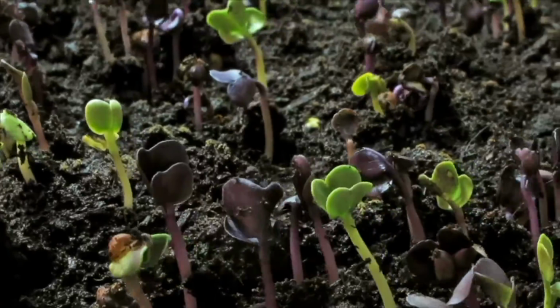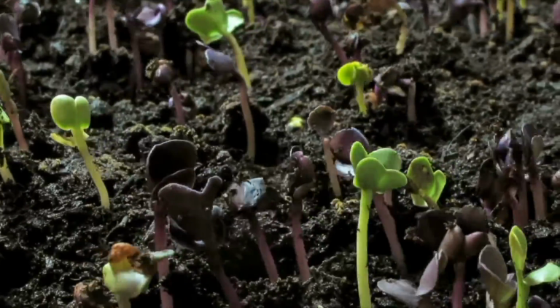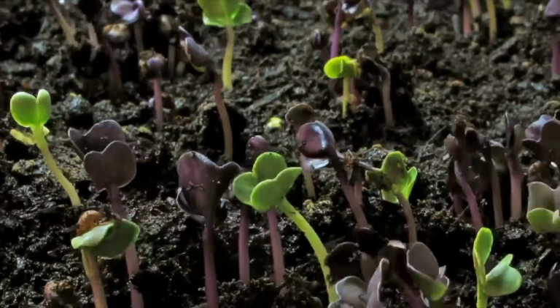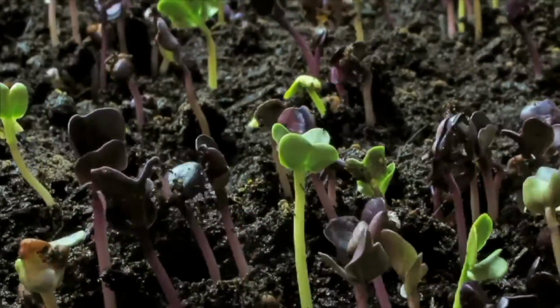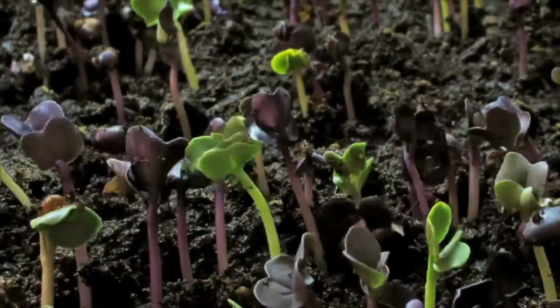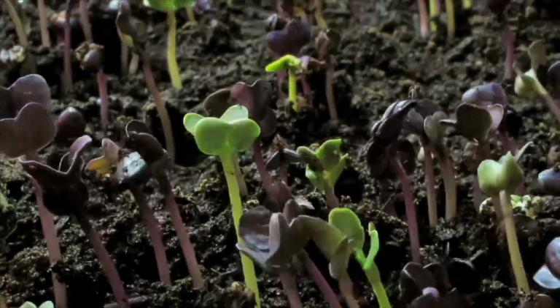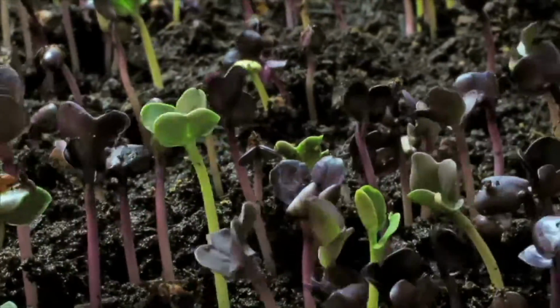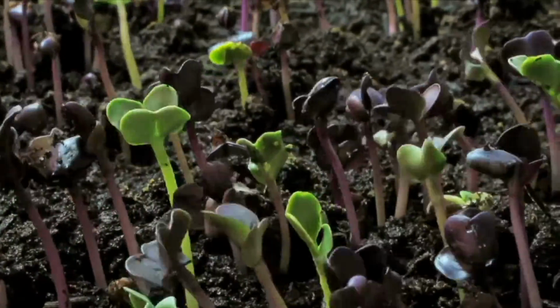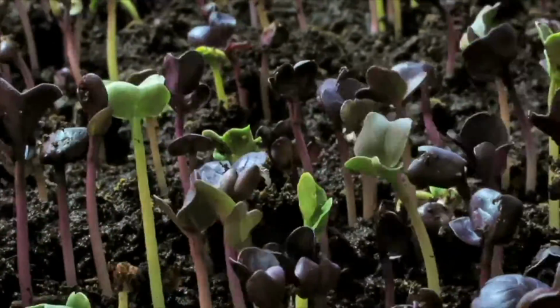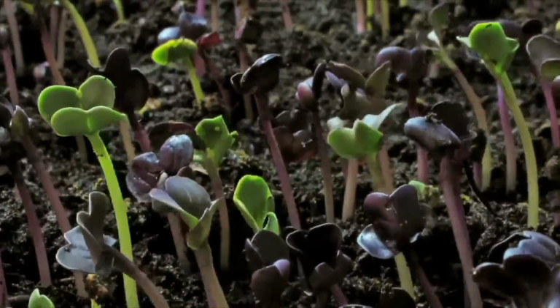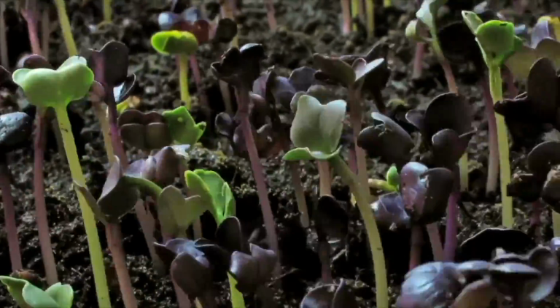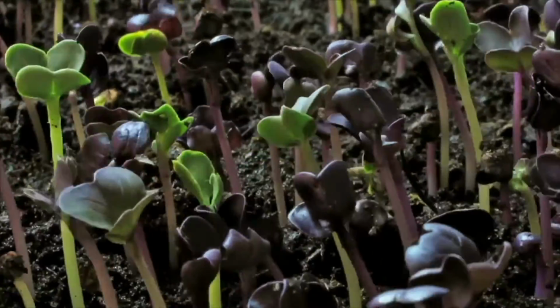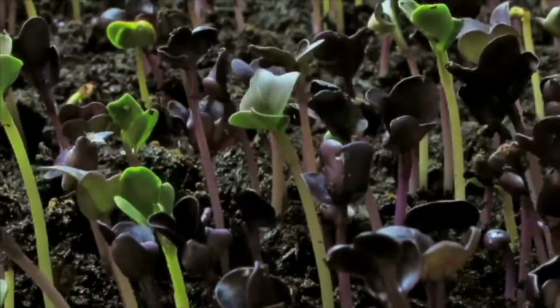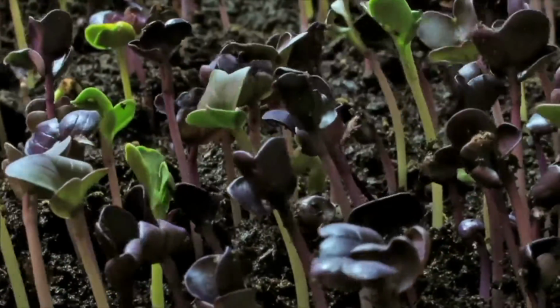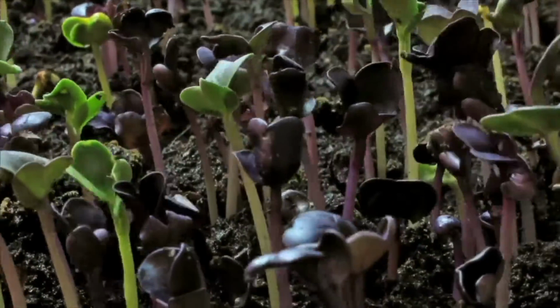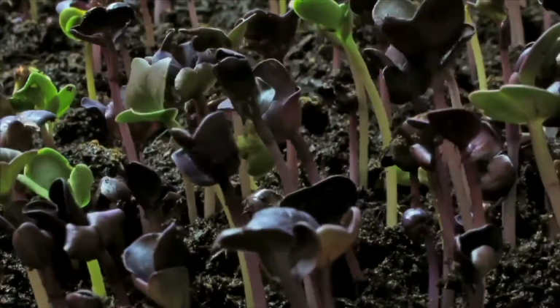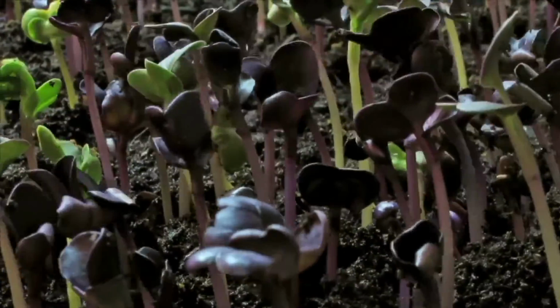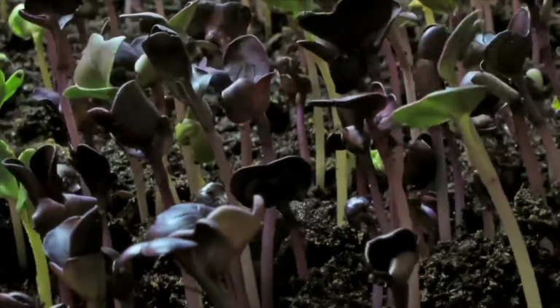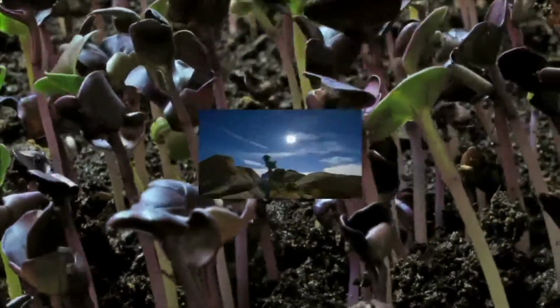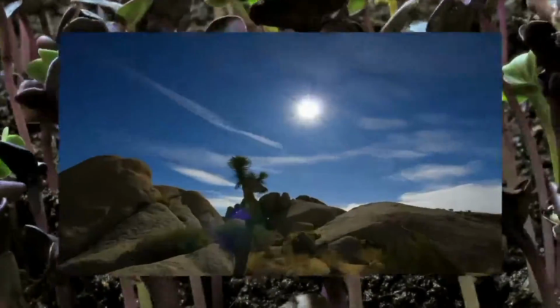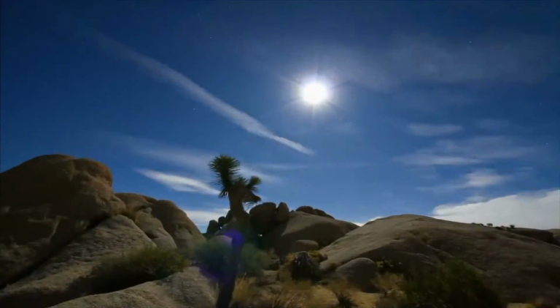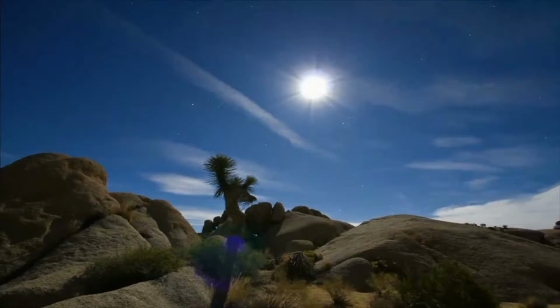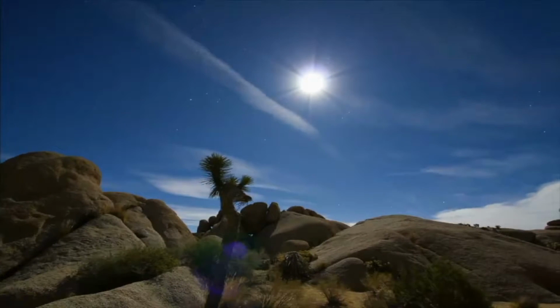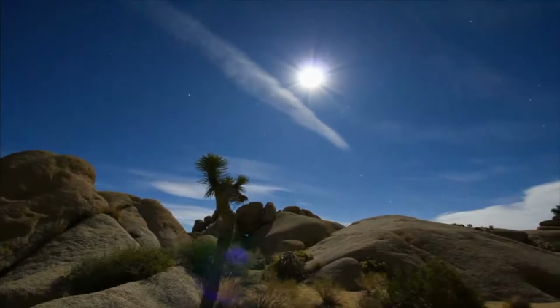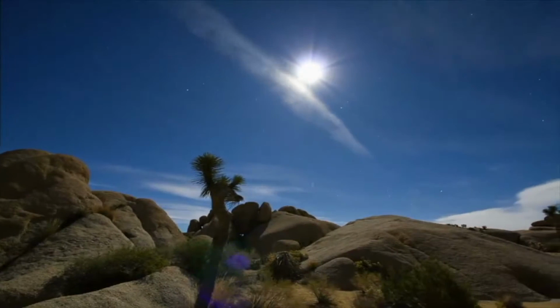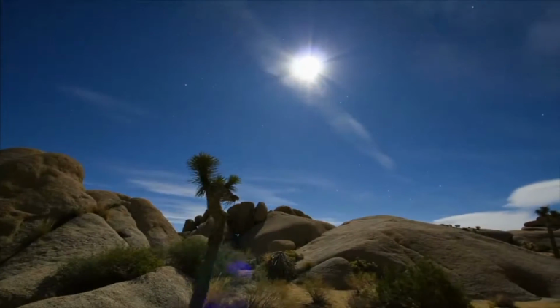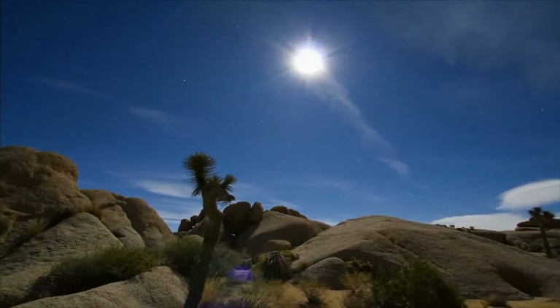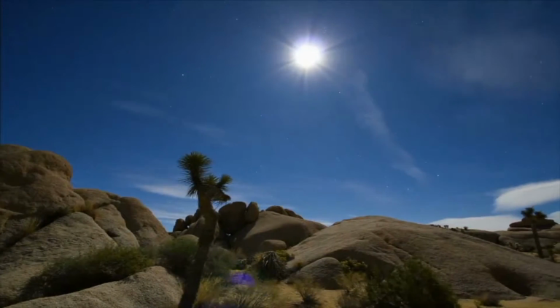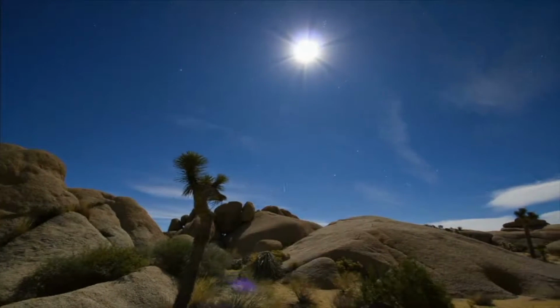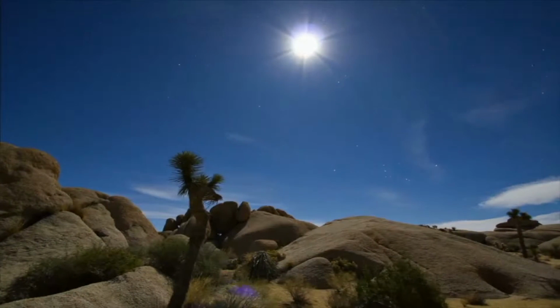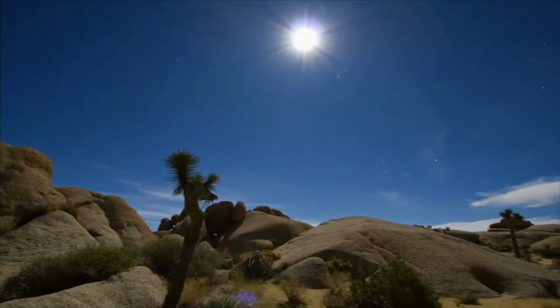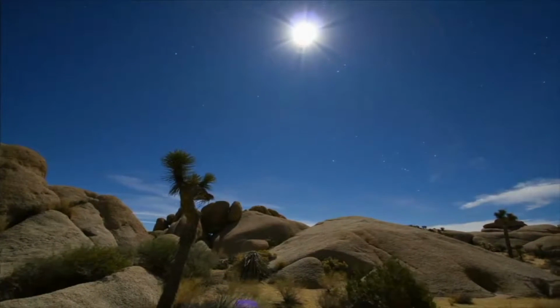Healthy soil is one of the most important factors in growing healthy plants. Soil is formed over a long period of time. One inch of soil can take a thousand years to form.